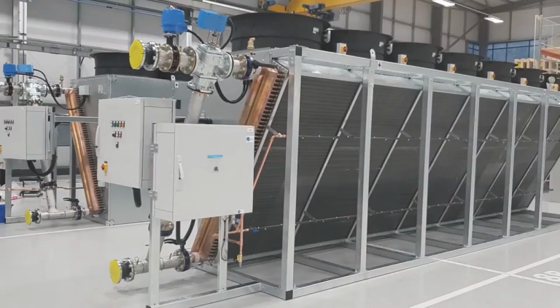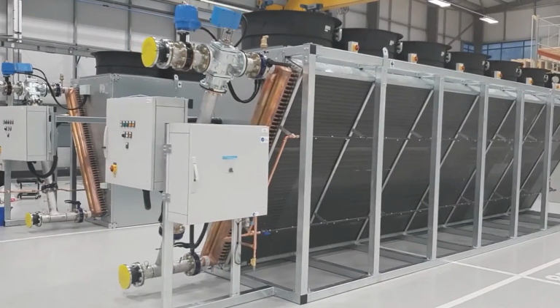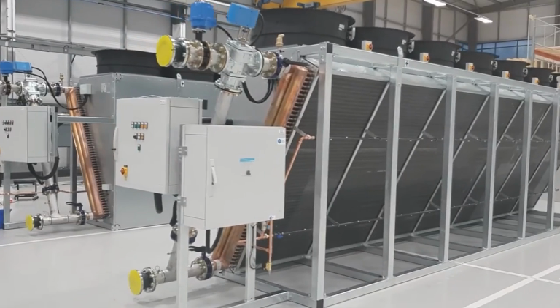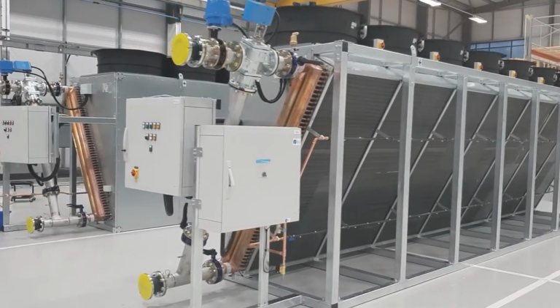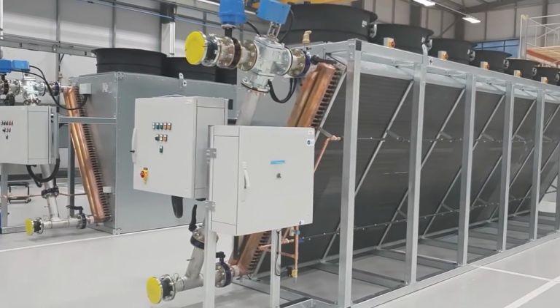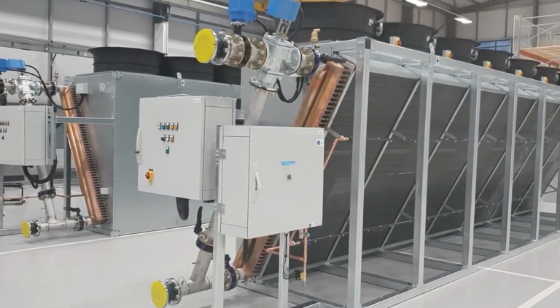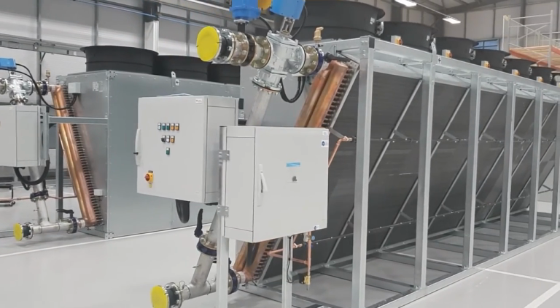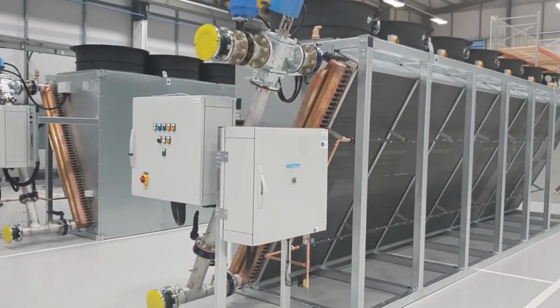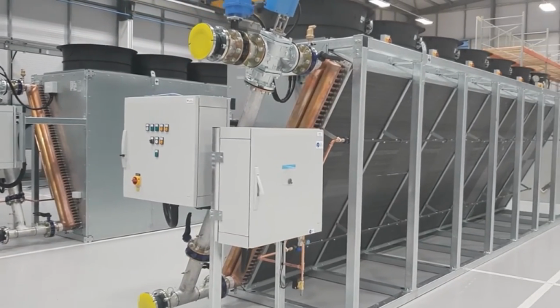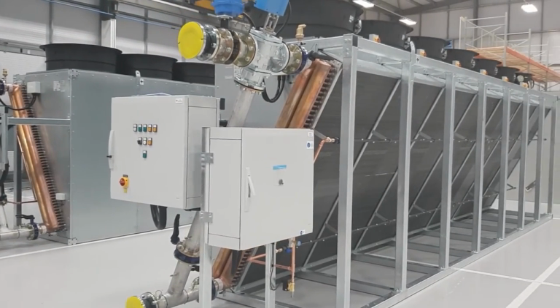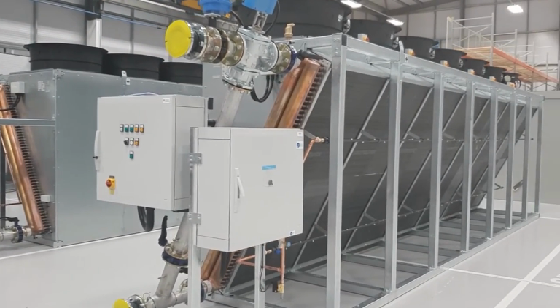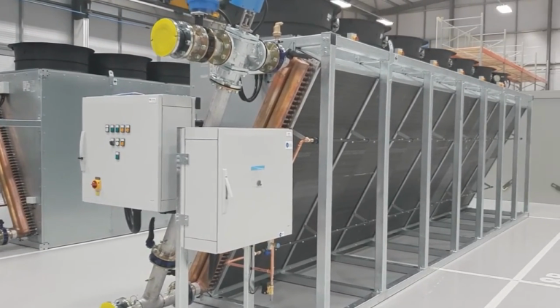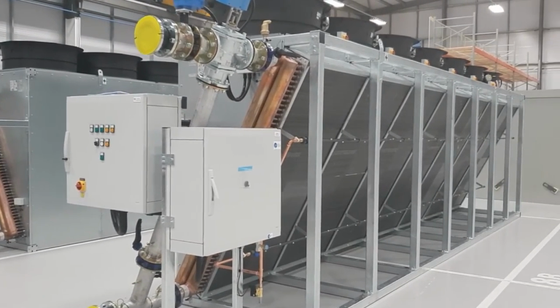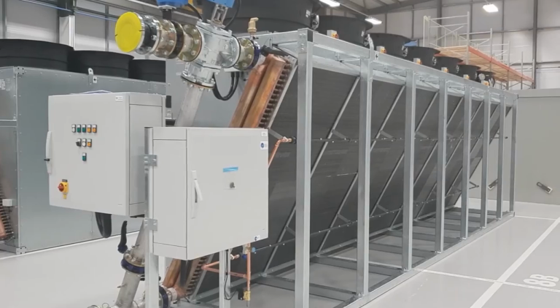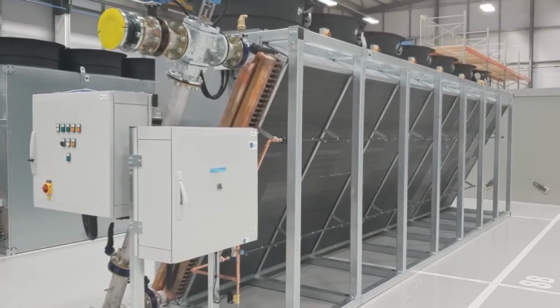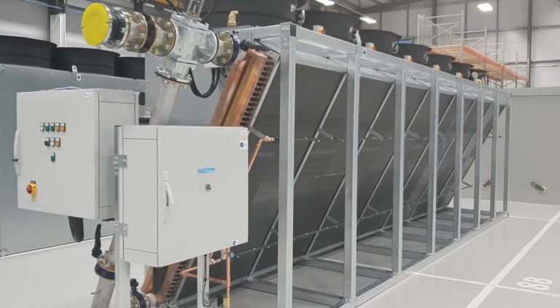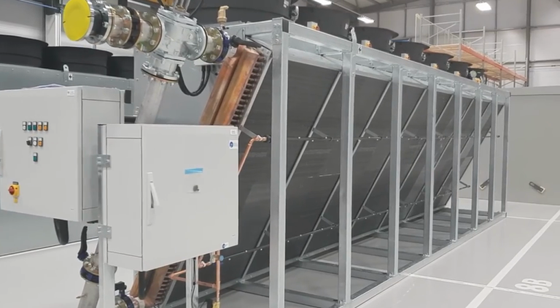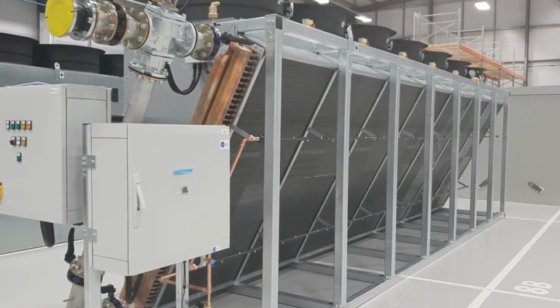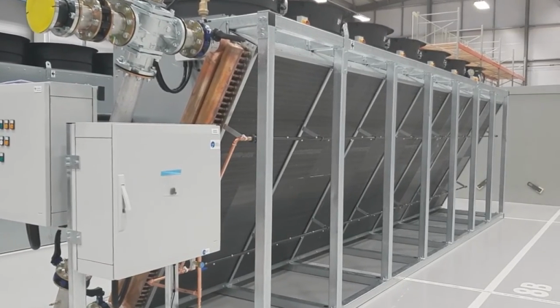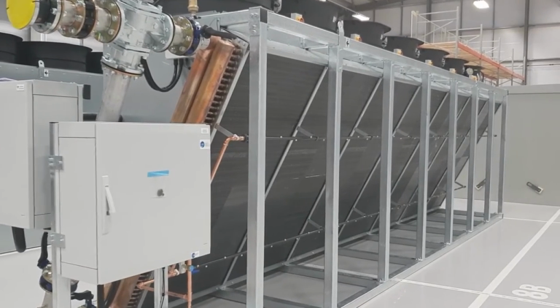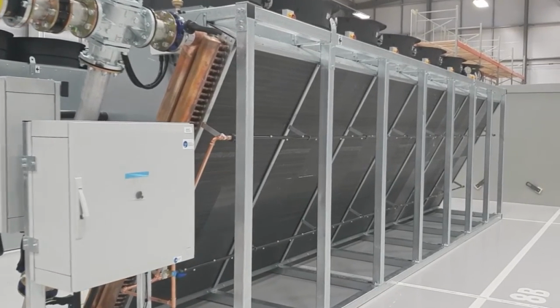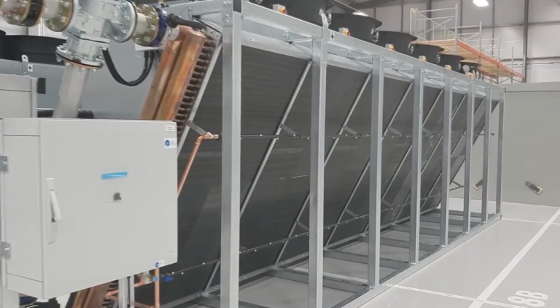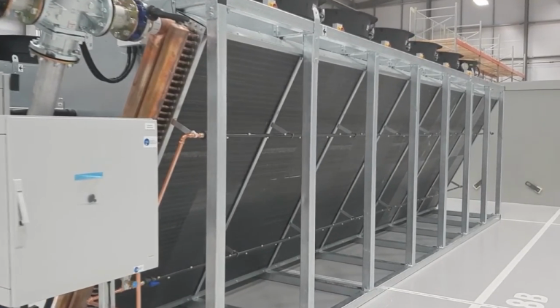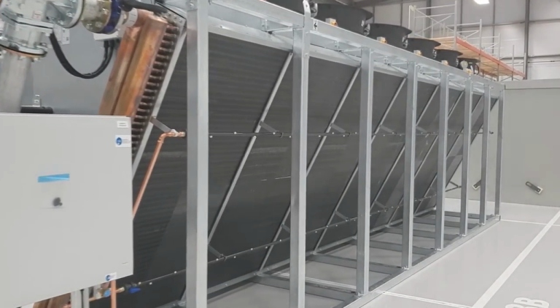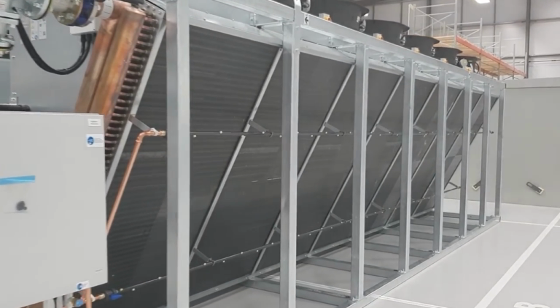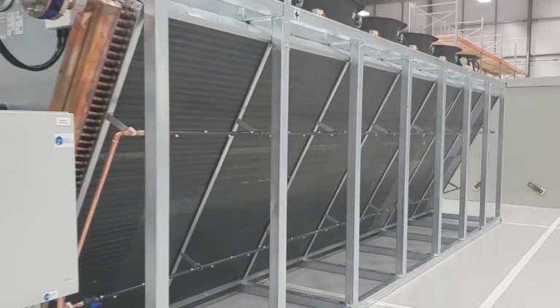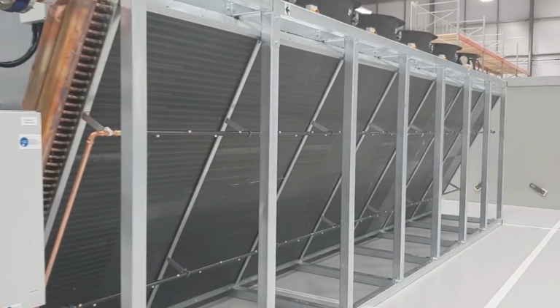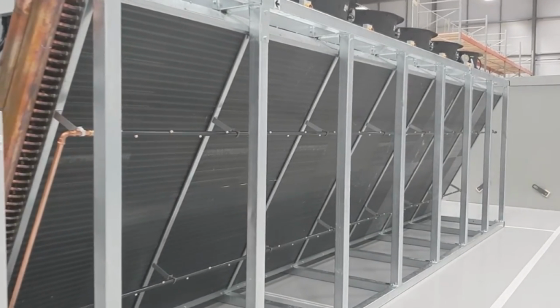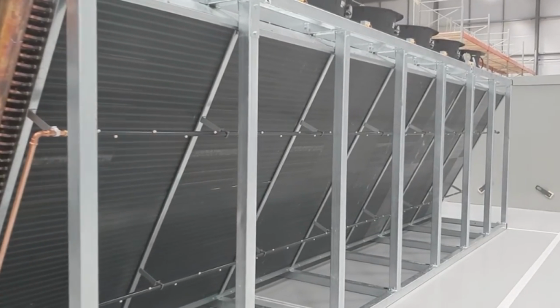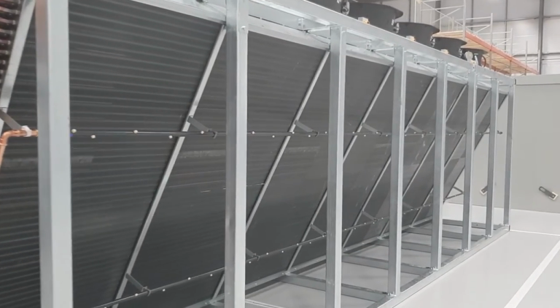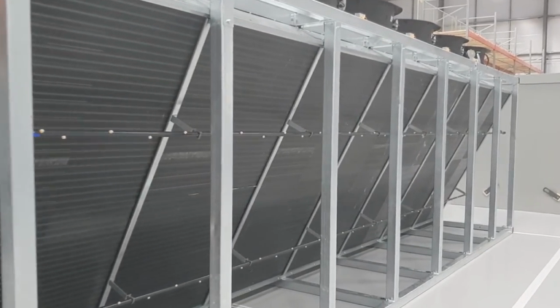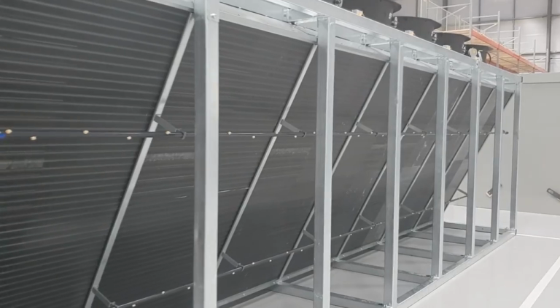One of the main challenges for this project has always been footprint because it's a renovation for an existing site, so we're working with existing site layouts and existing plant equipment.